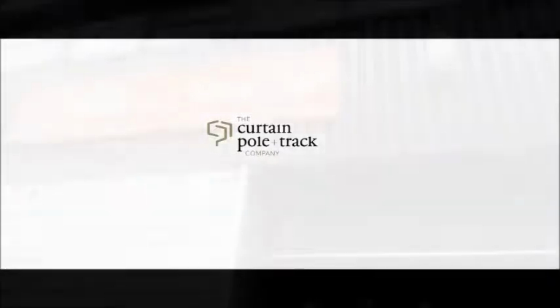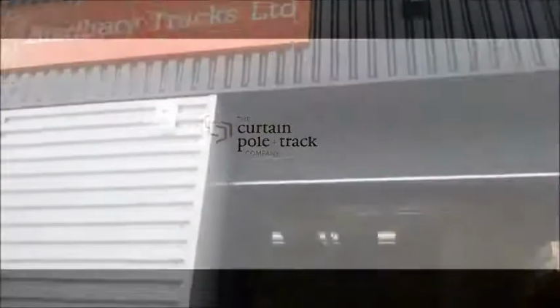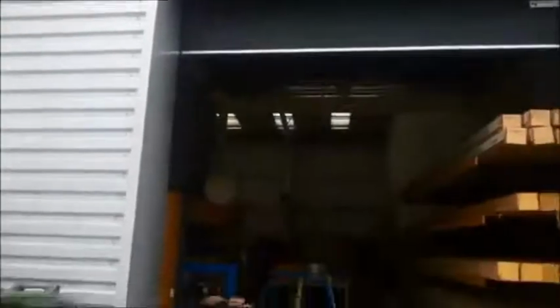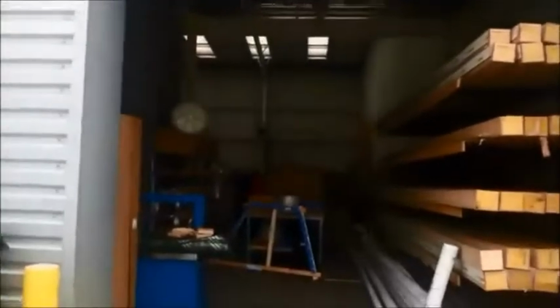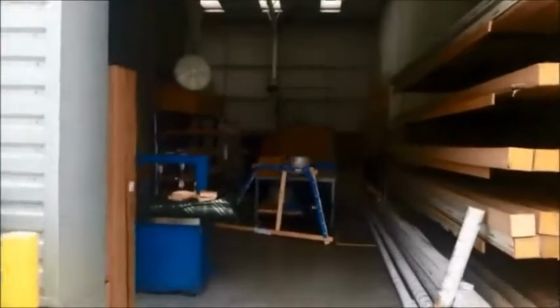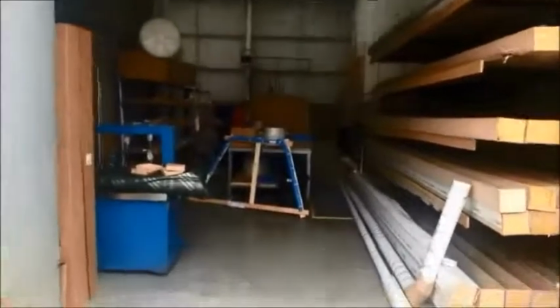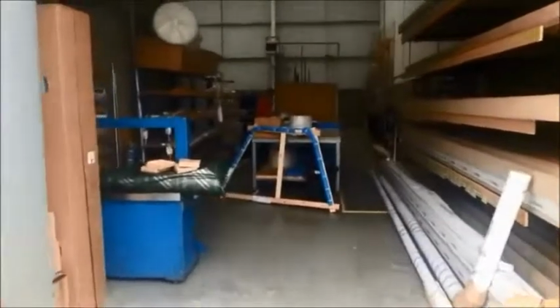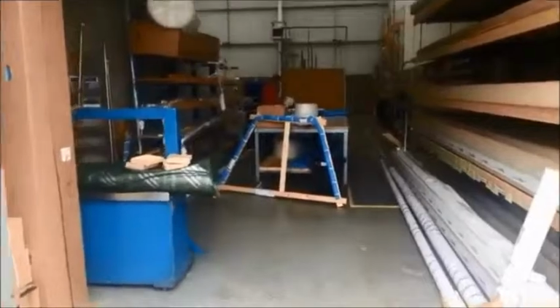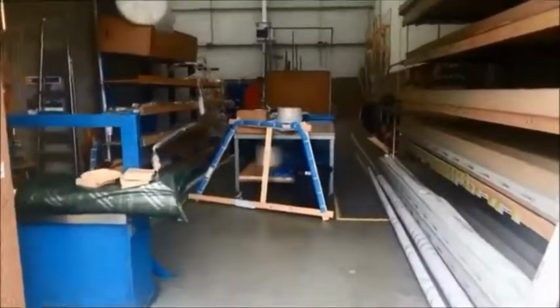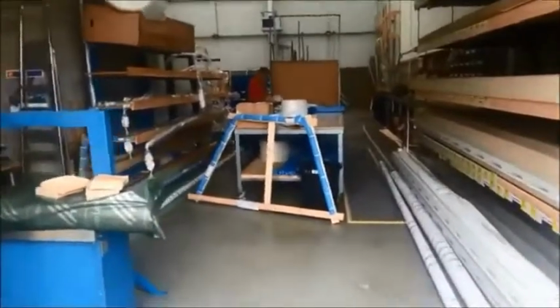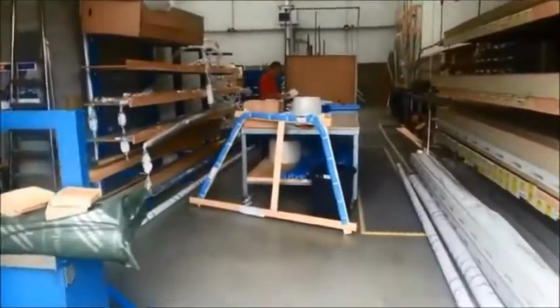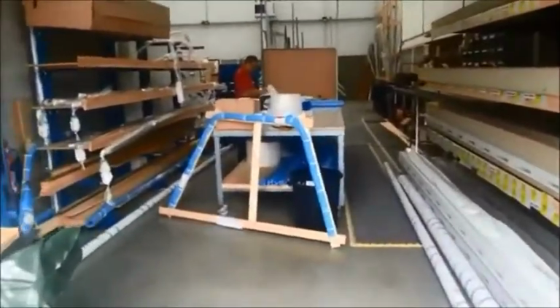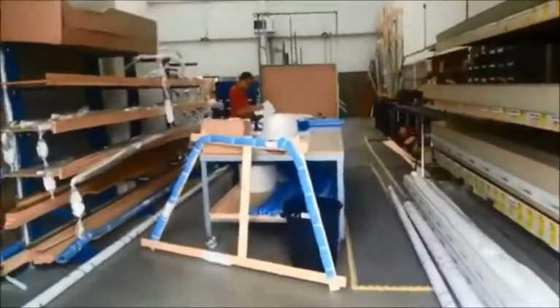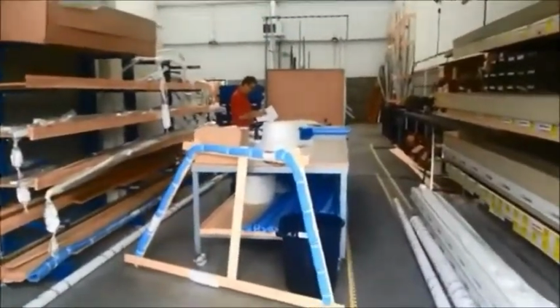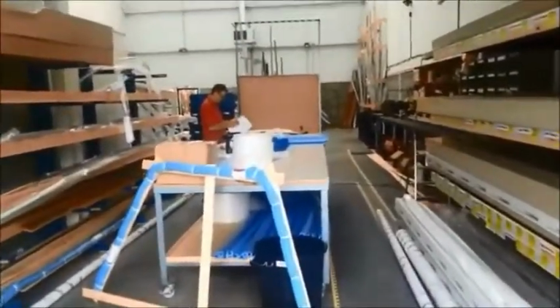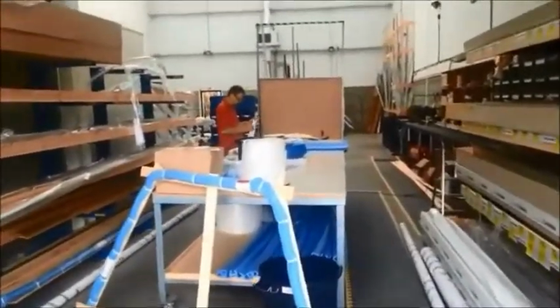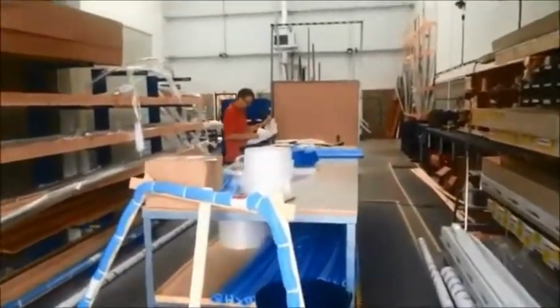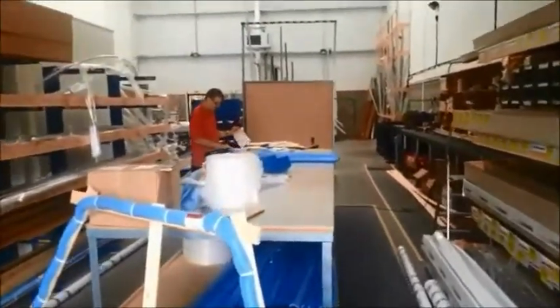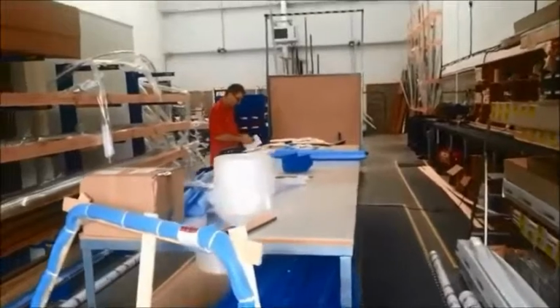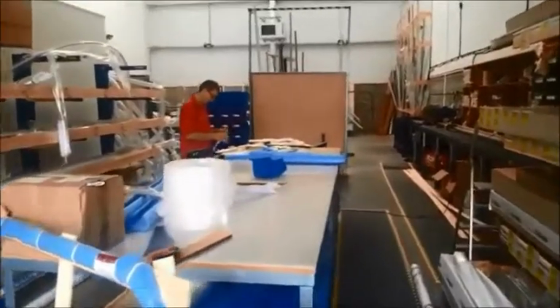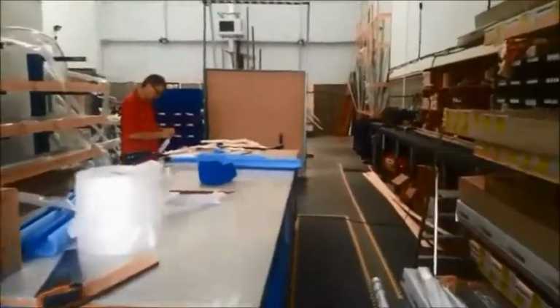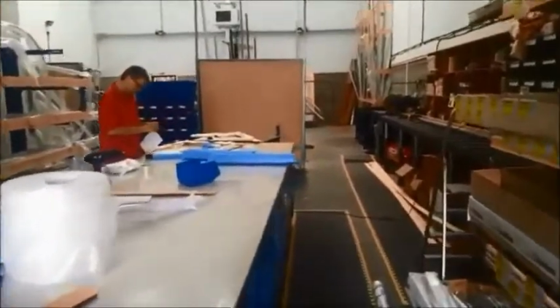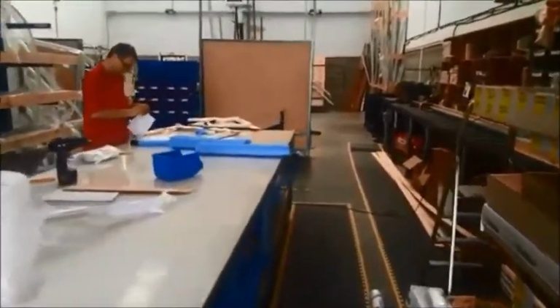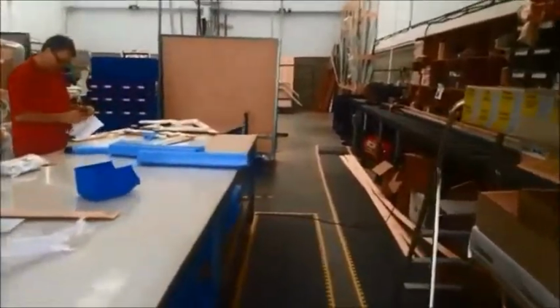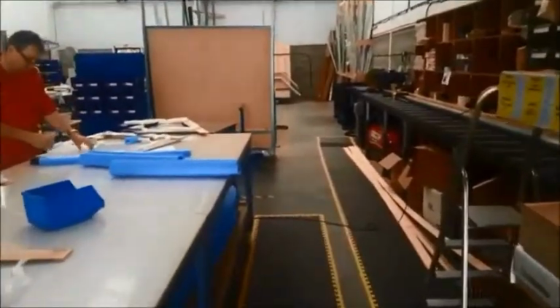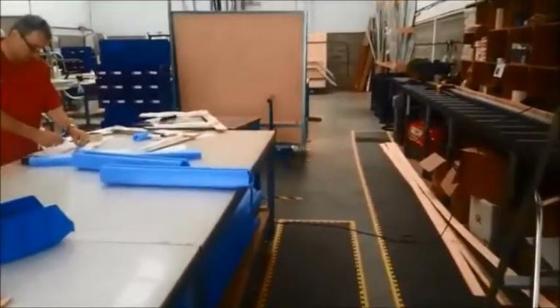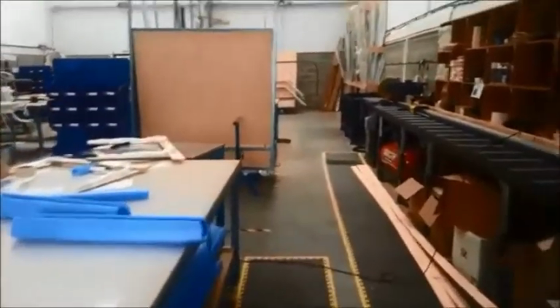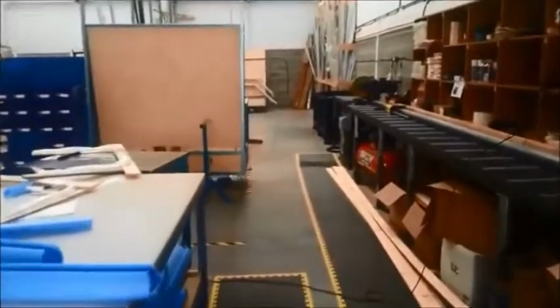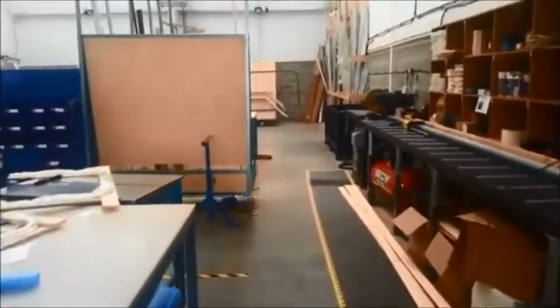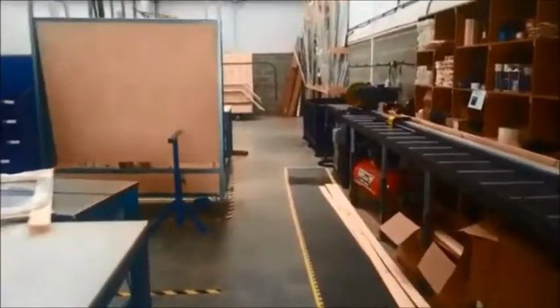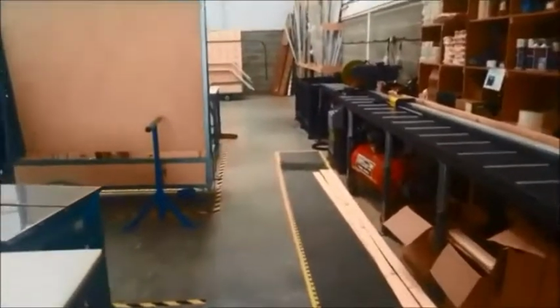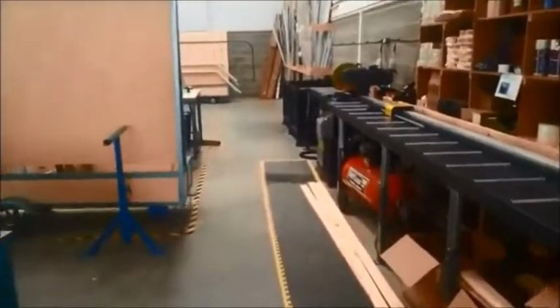This video is showing you a walk through our factory. As we enter in through the main doors here, you'll walk straight into our packing and stocking area. The item on the left is a bay window curtain track that has been packed and is ready for dispatch.